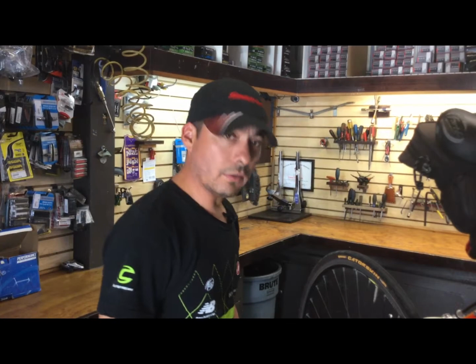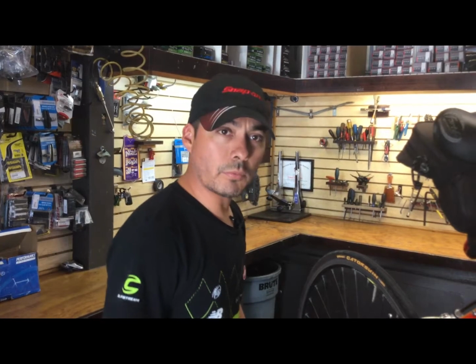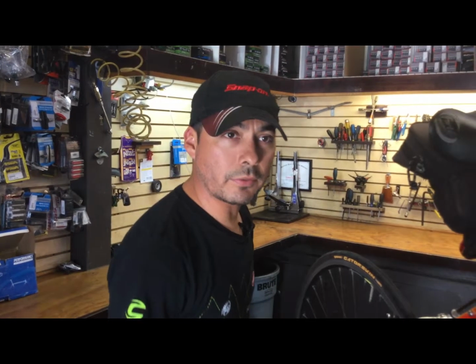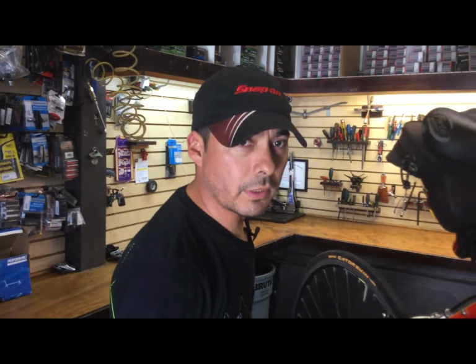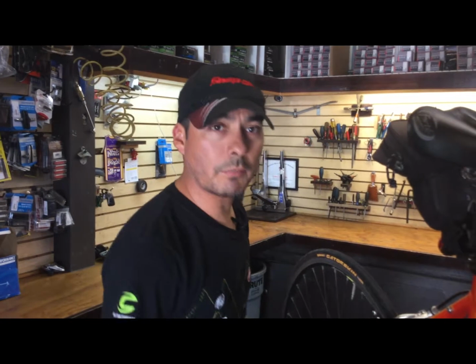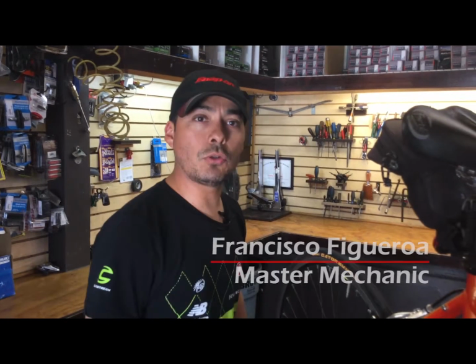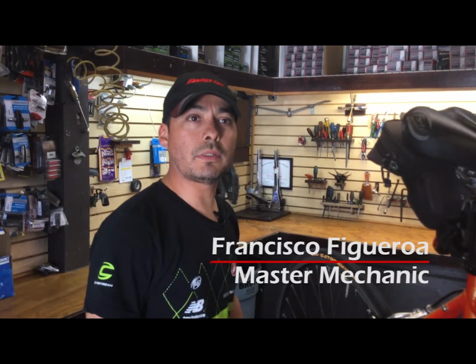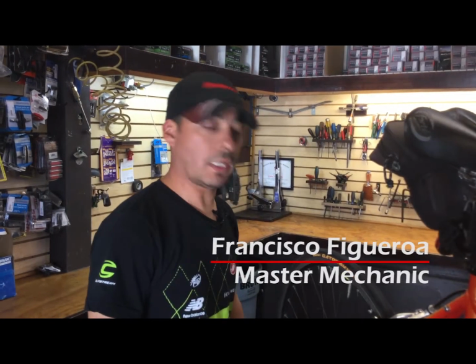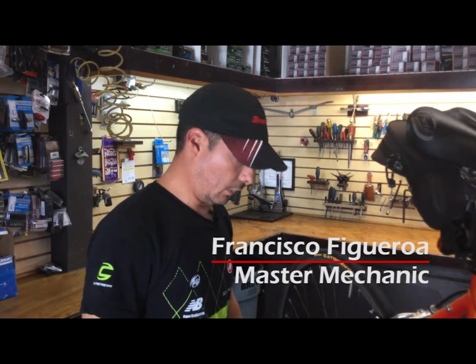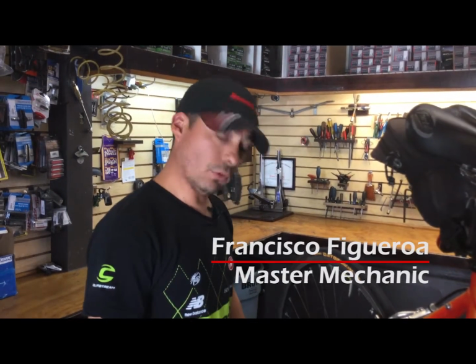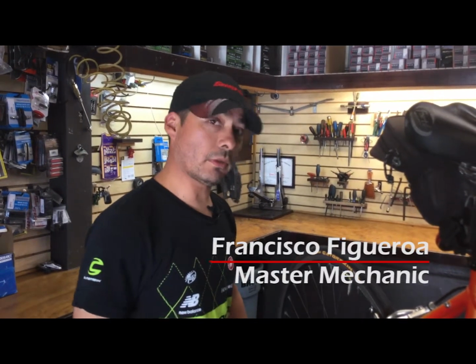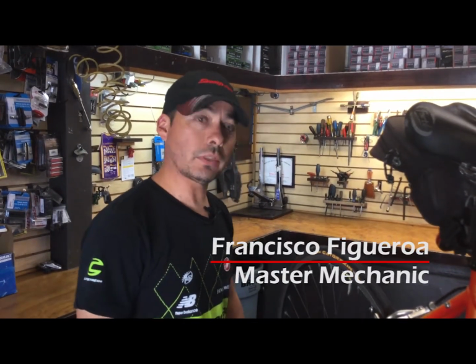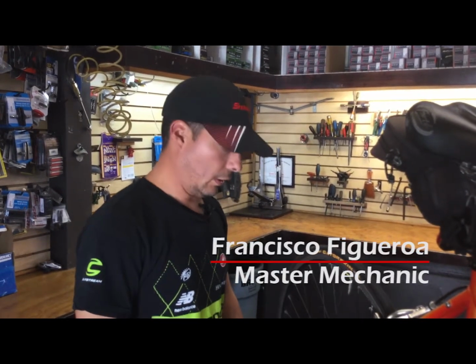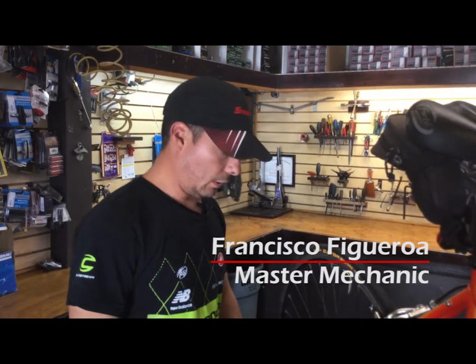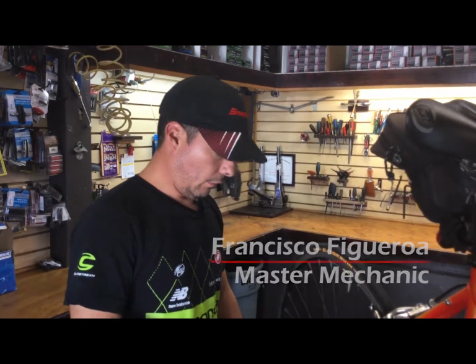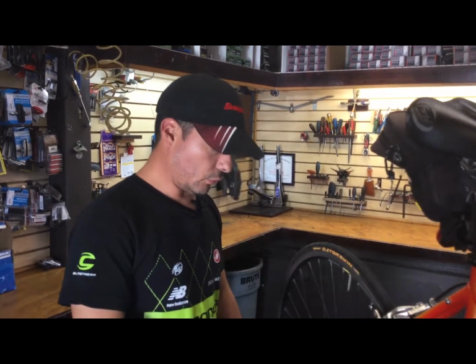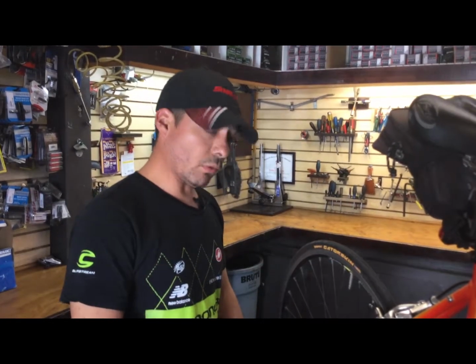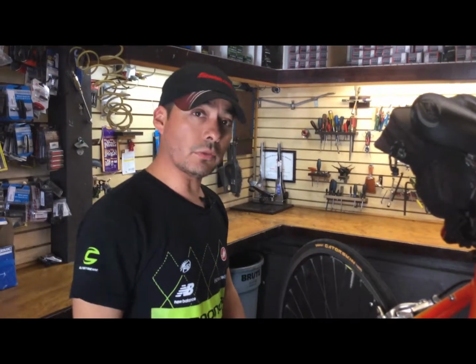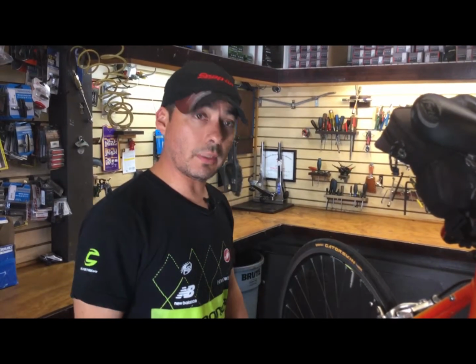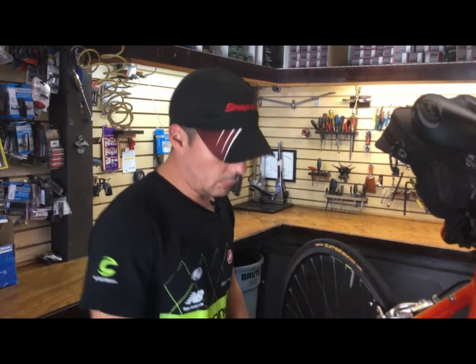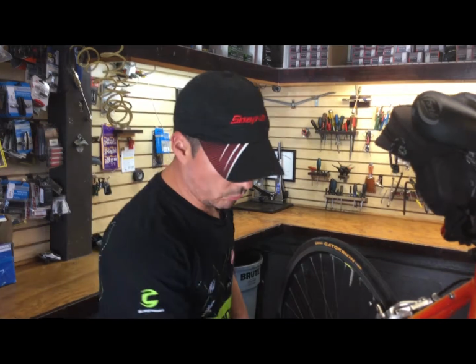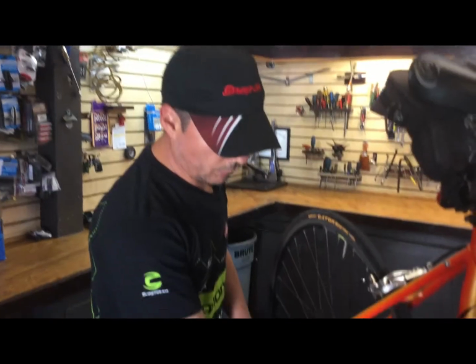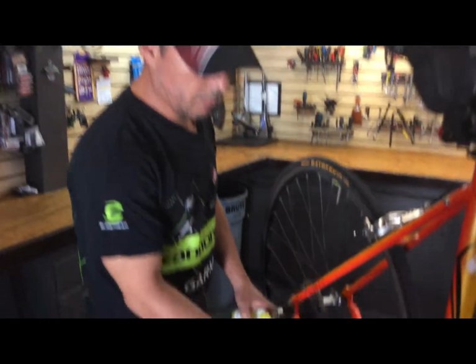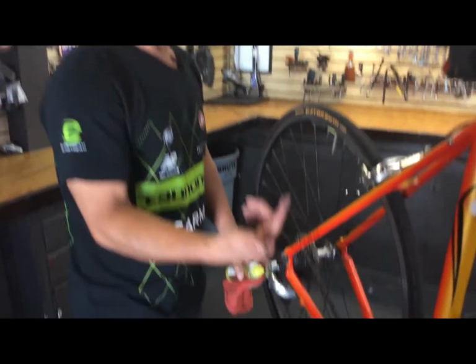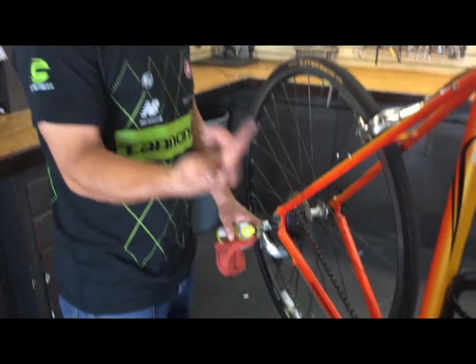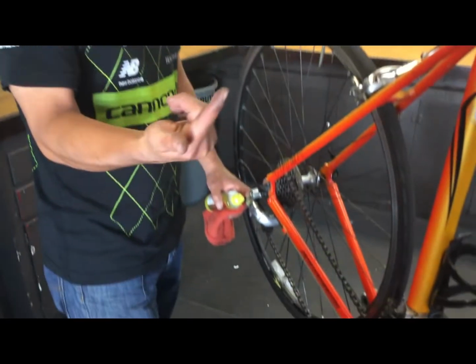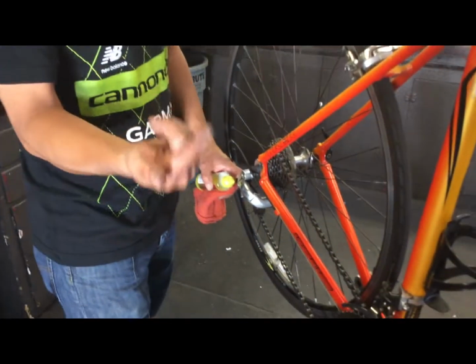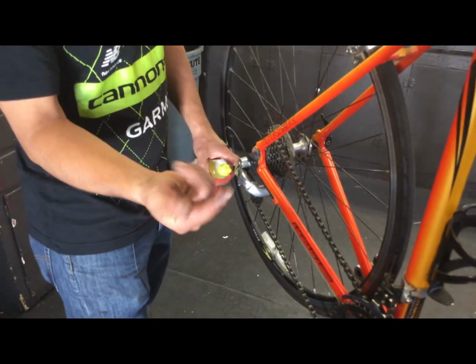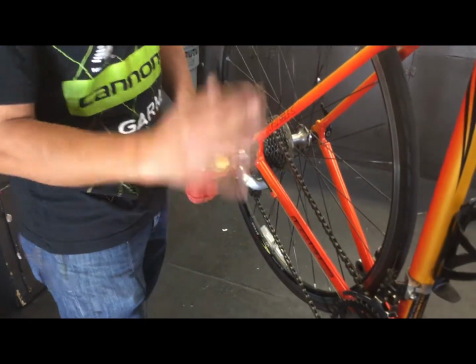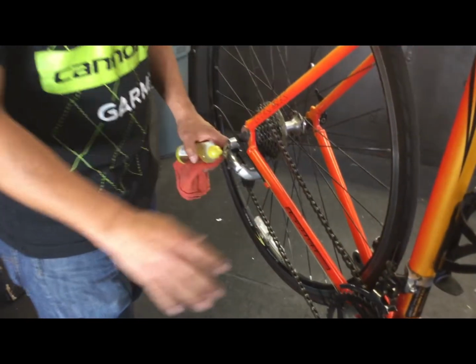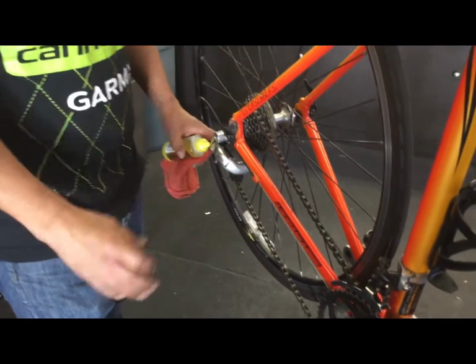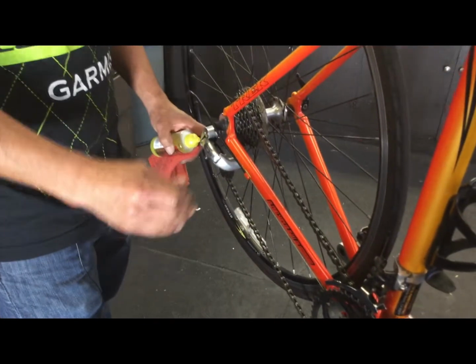Hello everyone. Today we're going to talk about lubing your chain — lube it or lose it. First, what you want to do is just run your finger on the chain. If it's dry, then you definitely need to lube it.